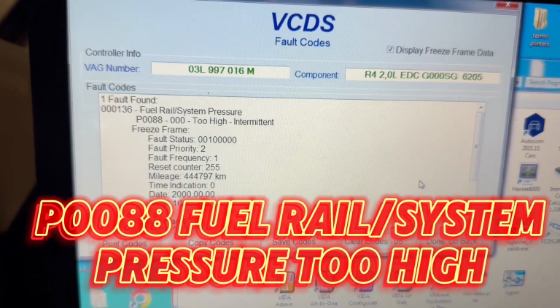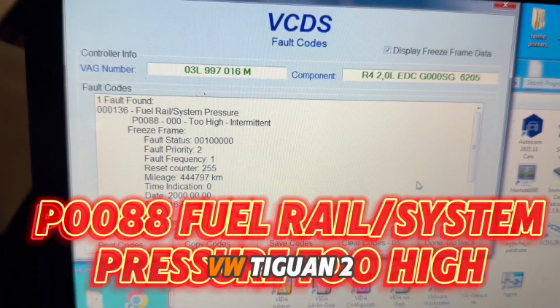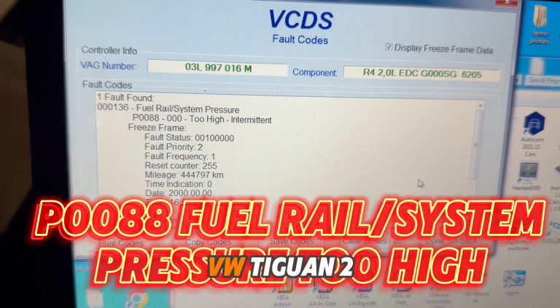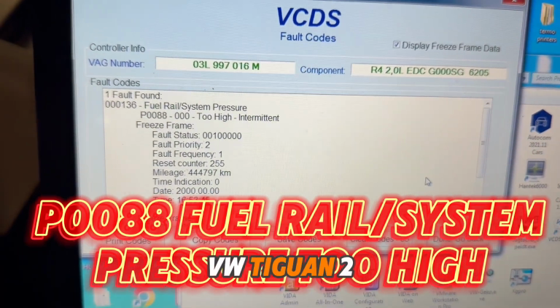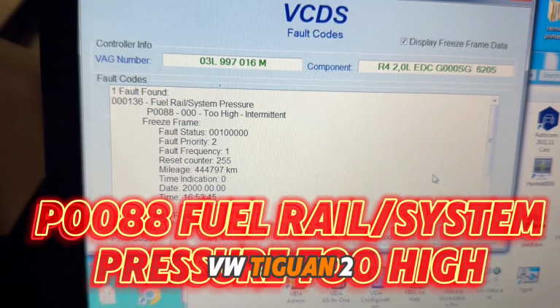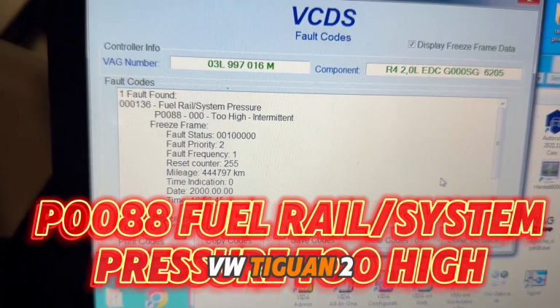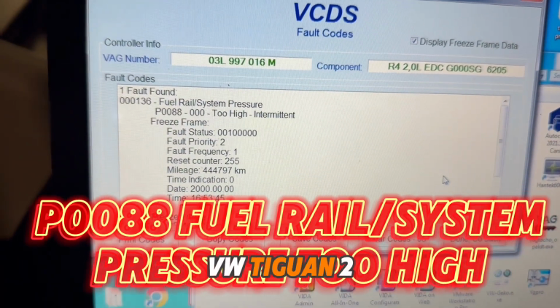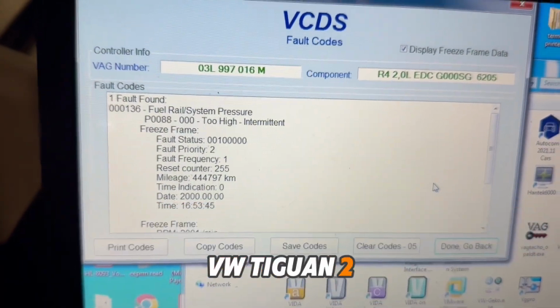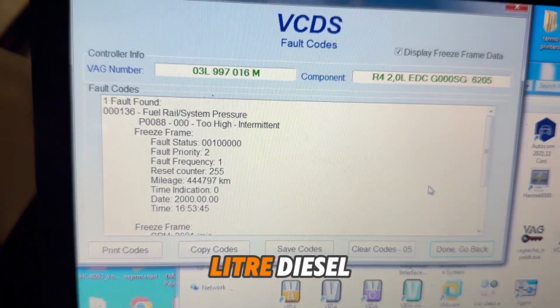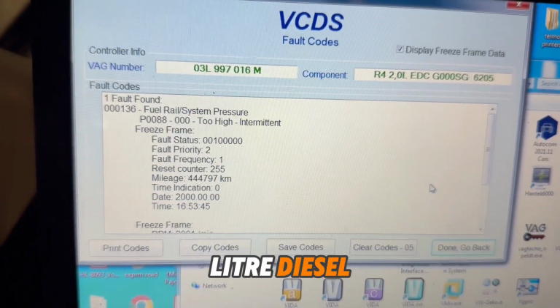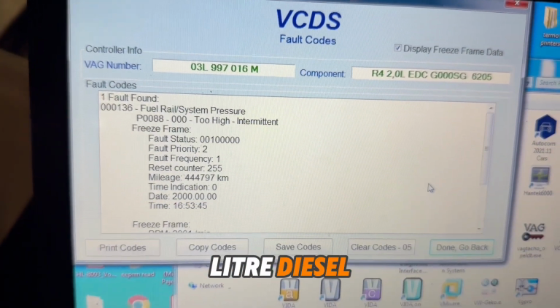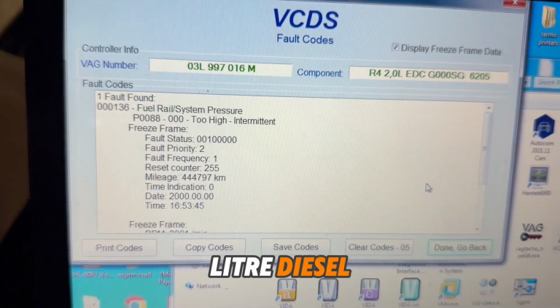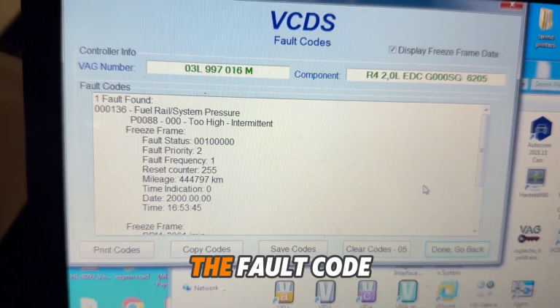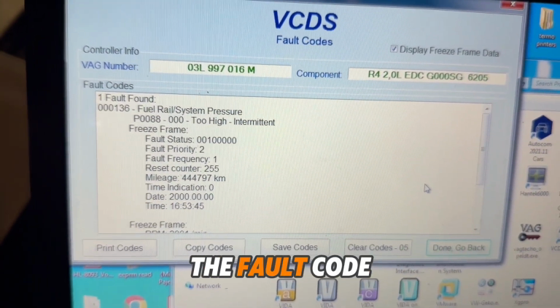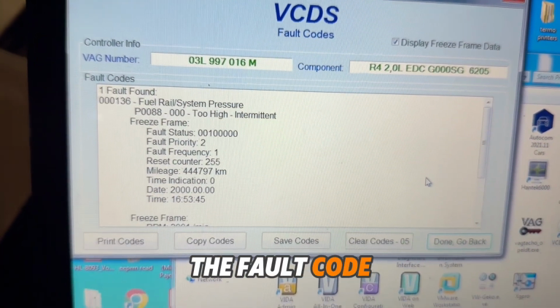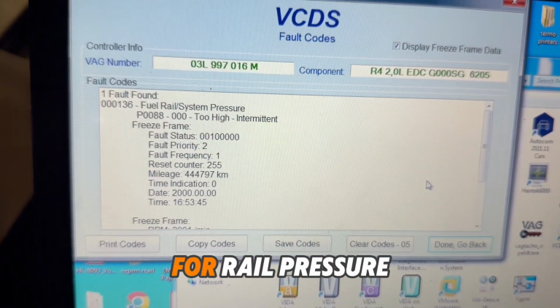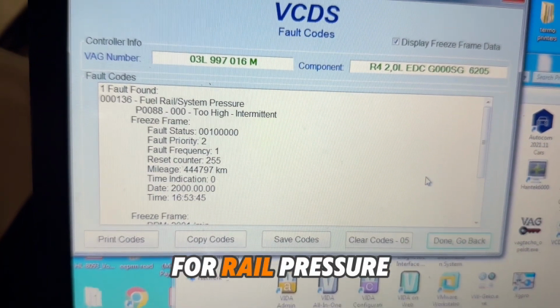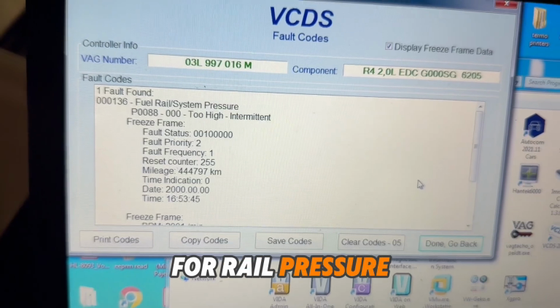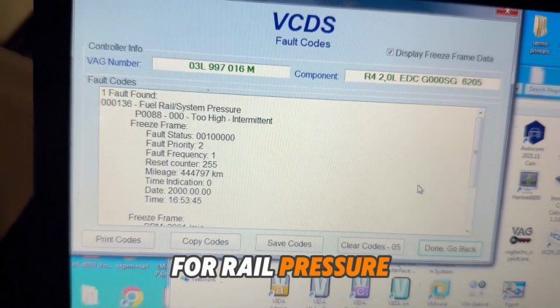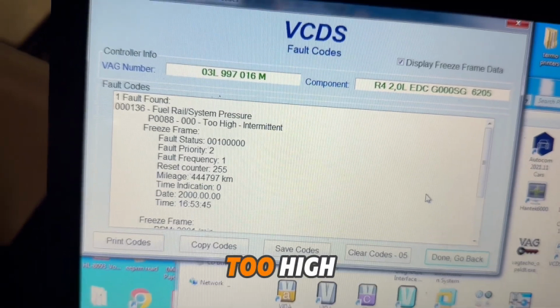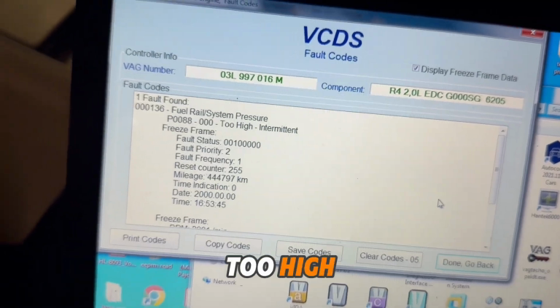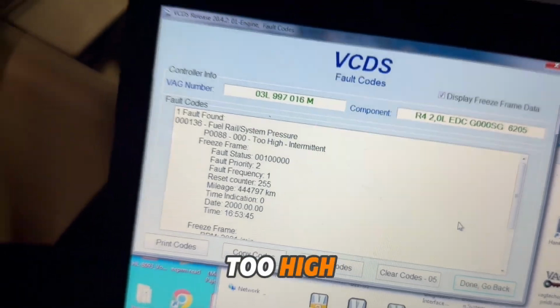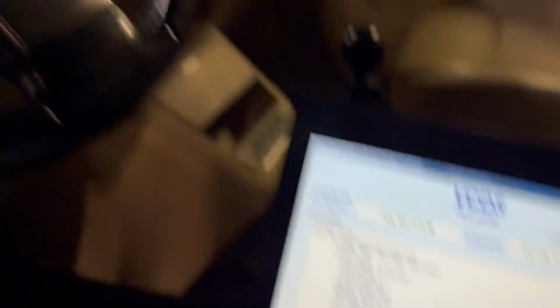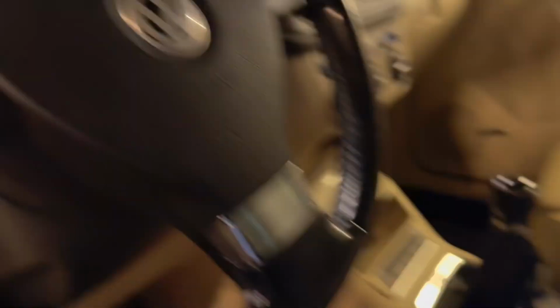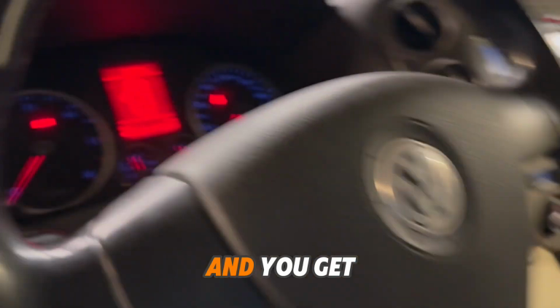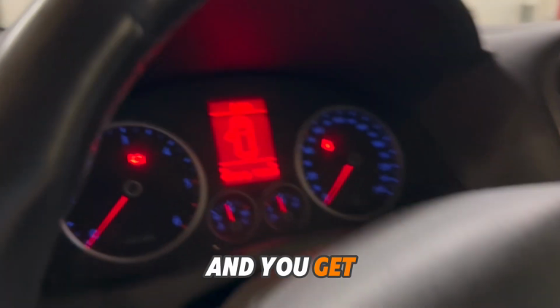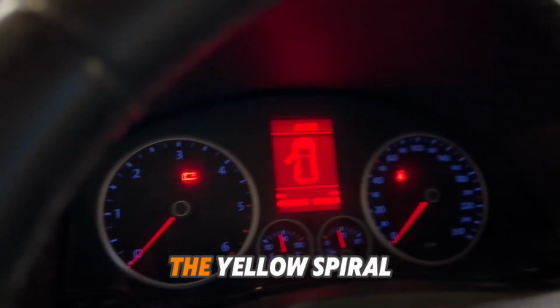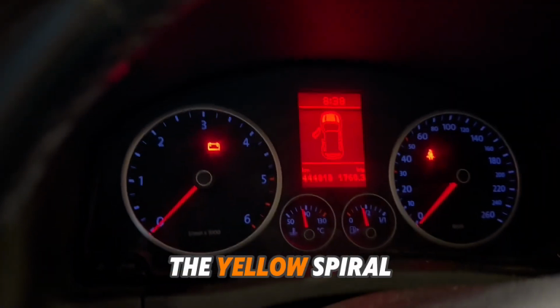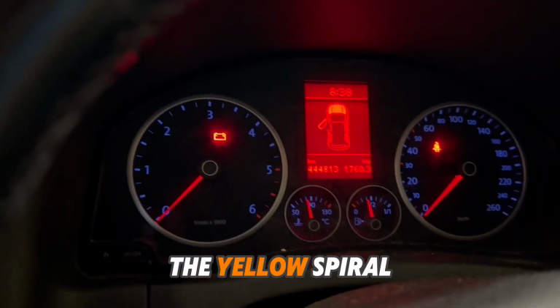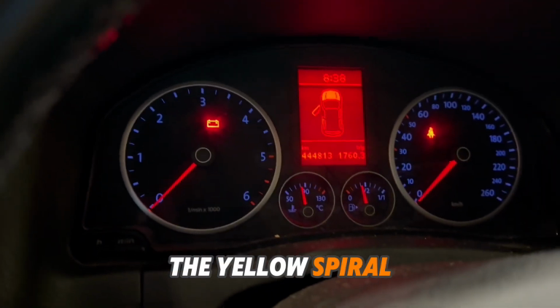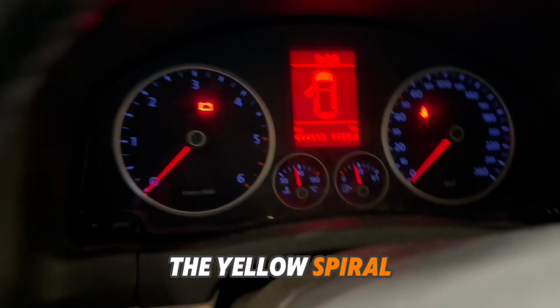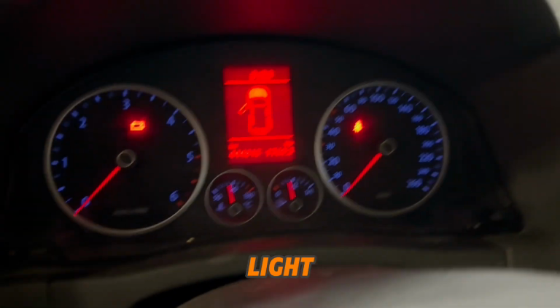Volkswagen Tiguan, 2 liter diesel. The default fault code is full rail pressure too high, and you get the yellow spiral warning light.